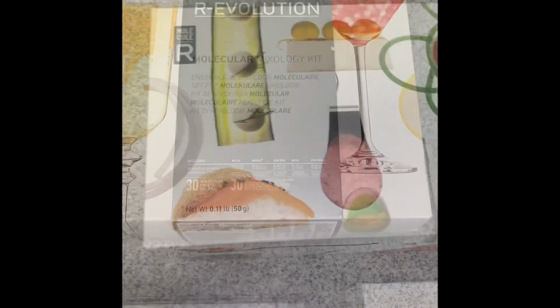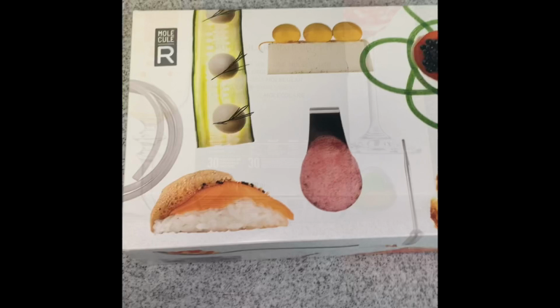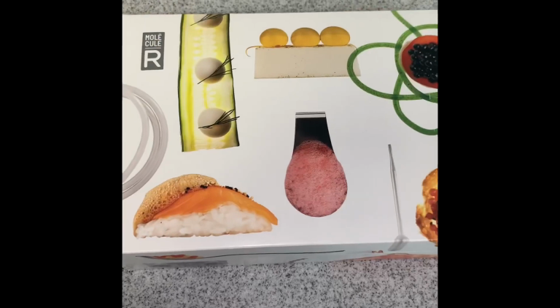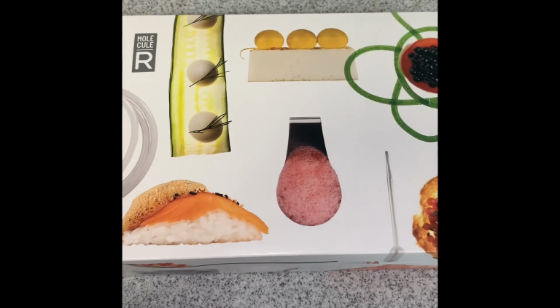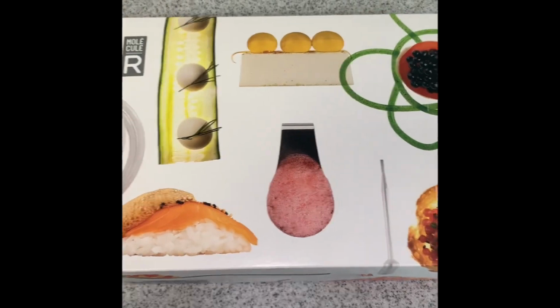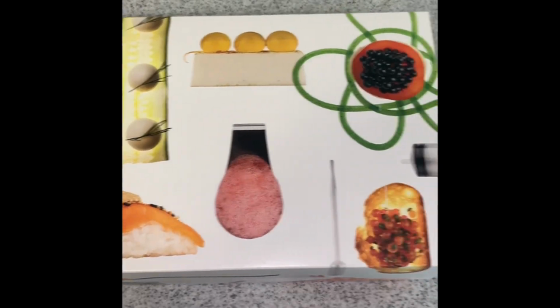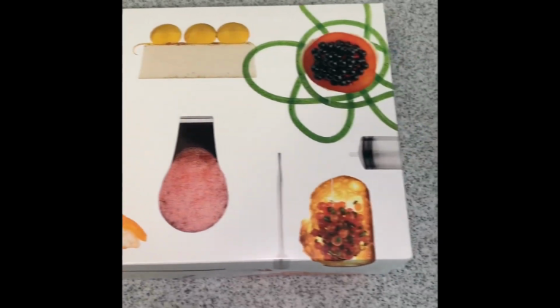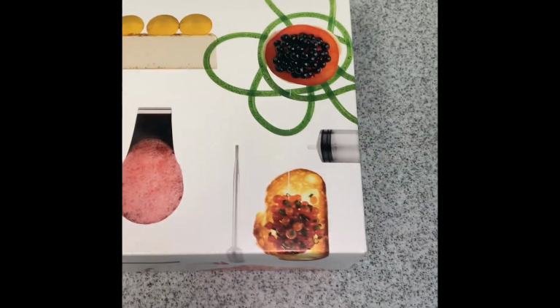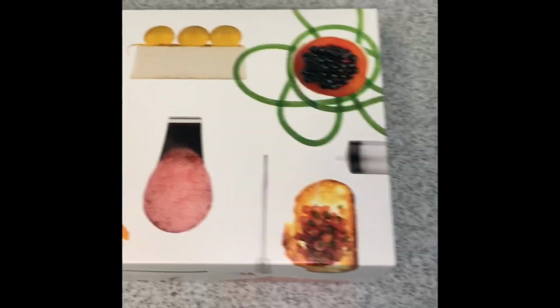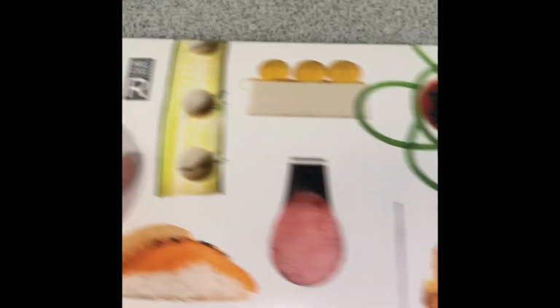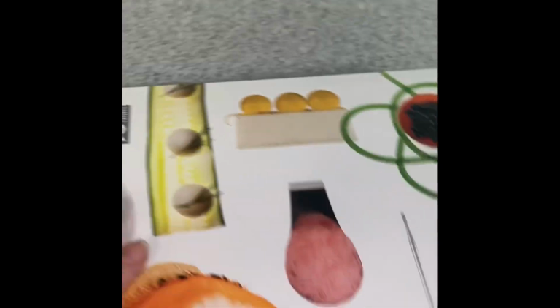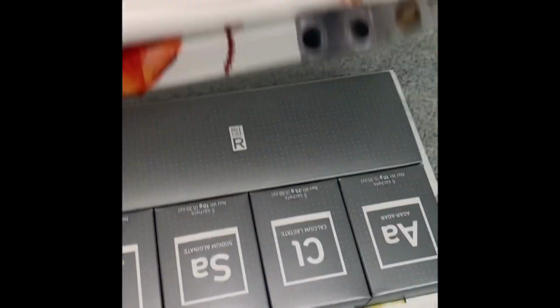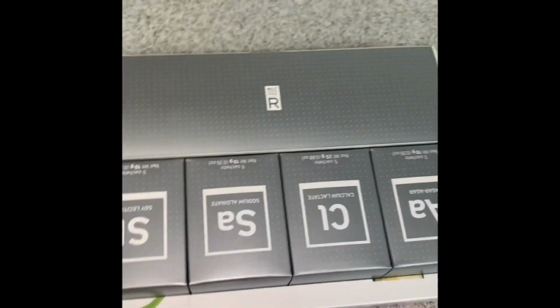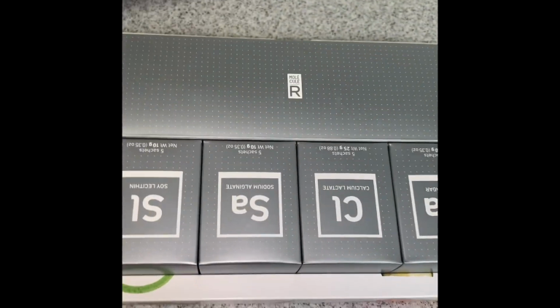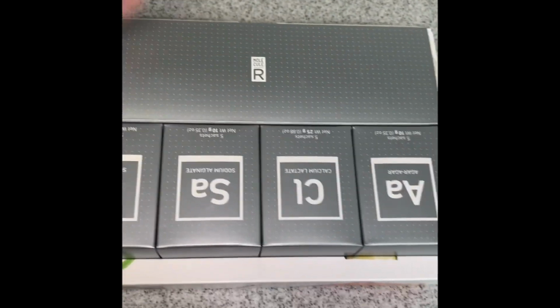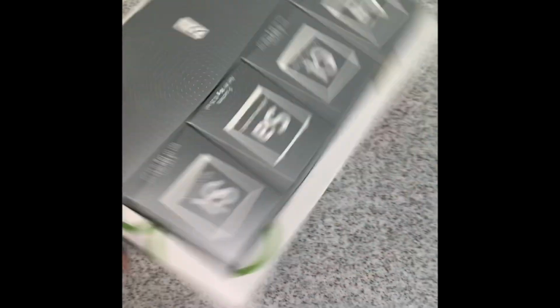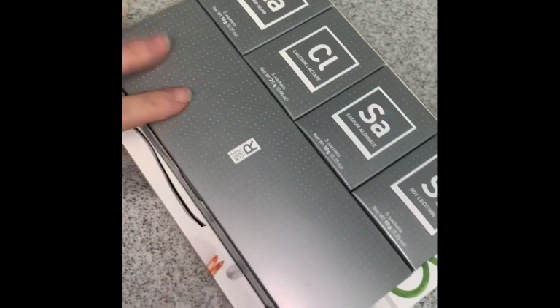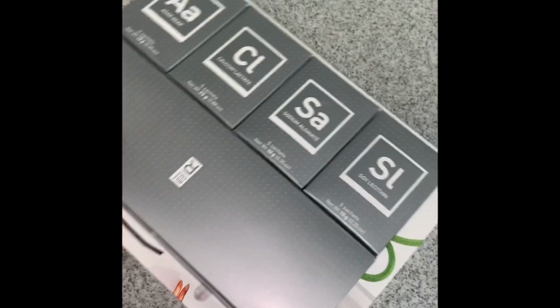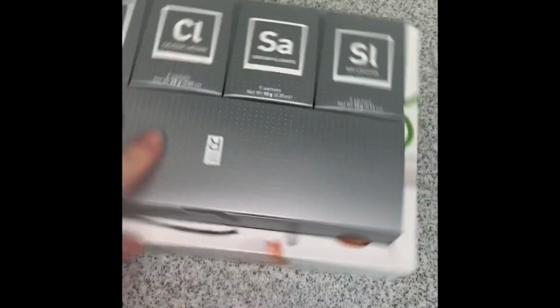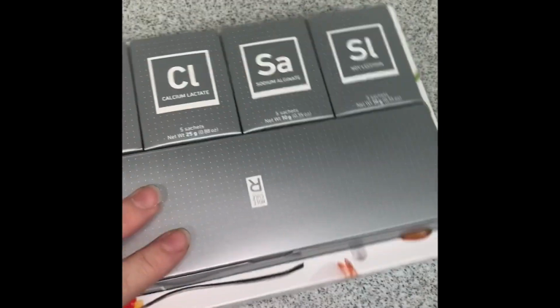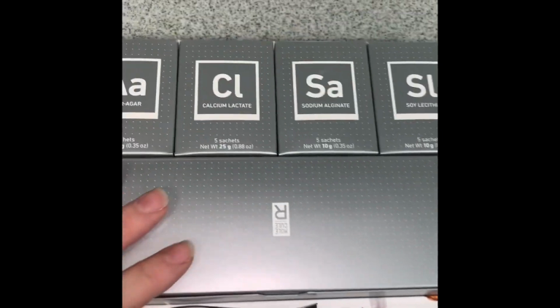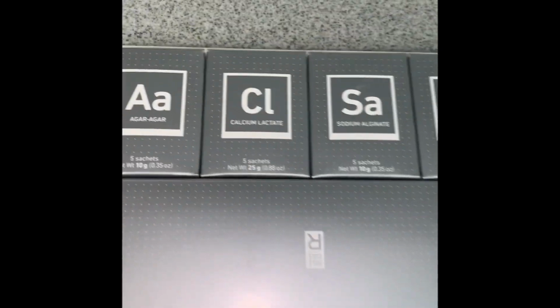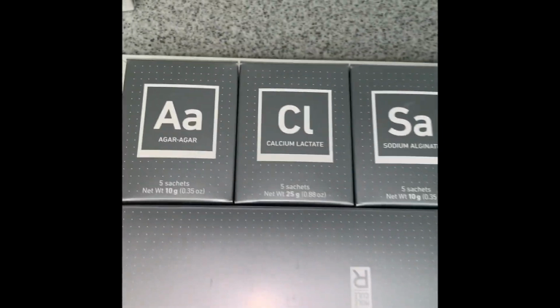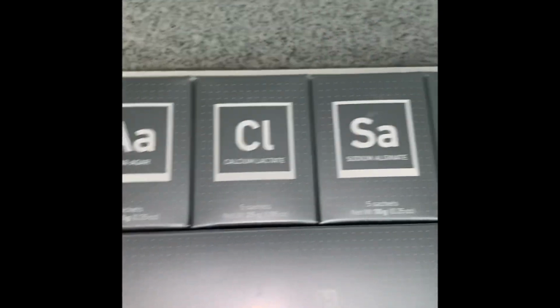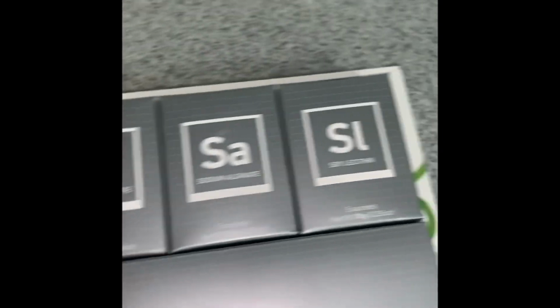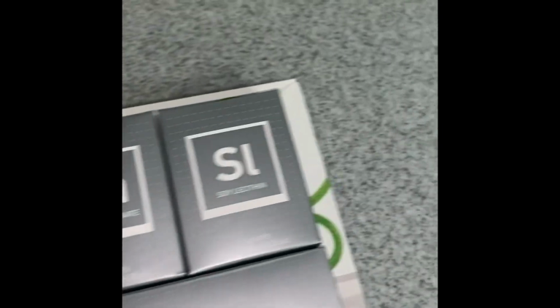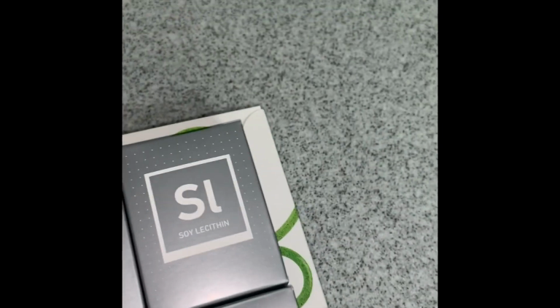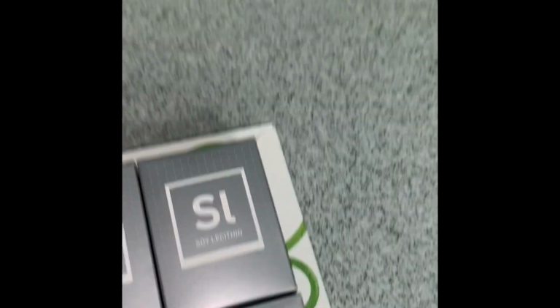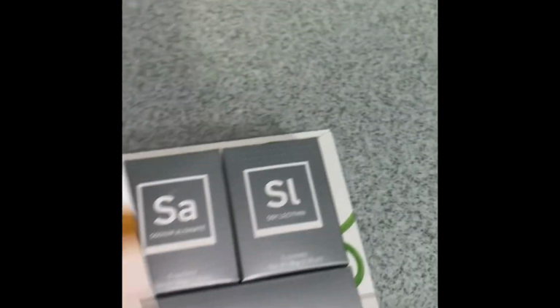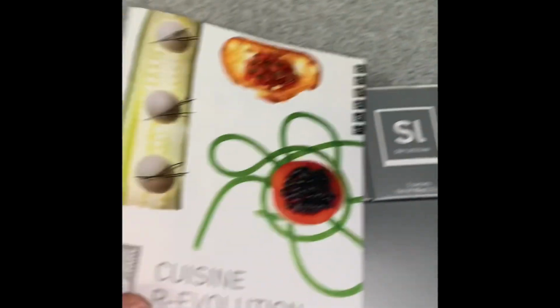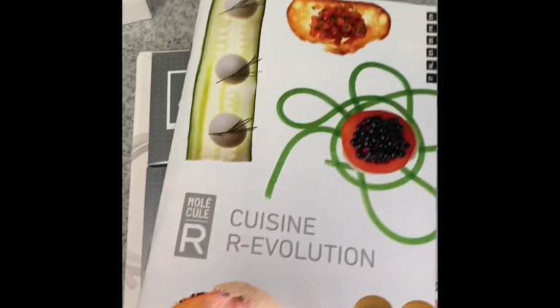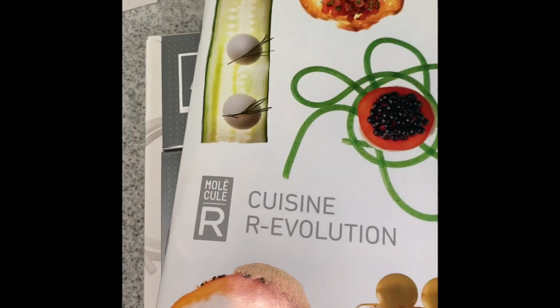This is our basic molecular gastronomy kit. You'll notice these special ingredients — you may recognize them. And here's the little booklet that comes with it.